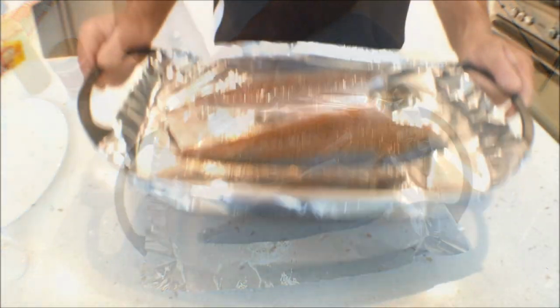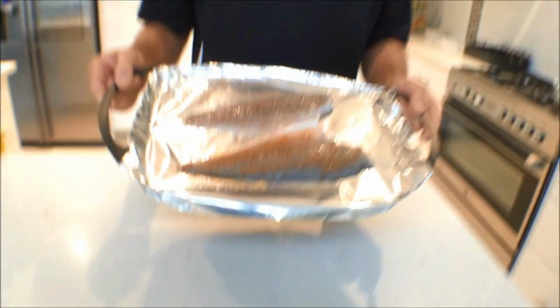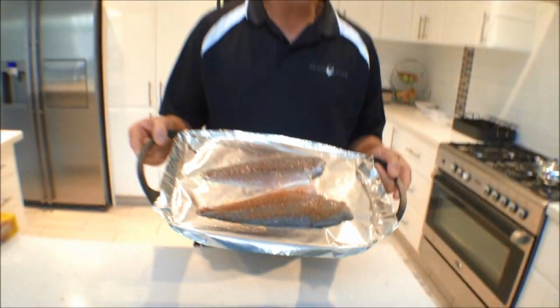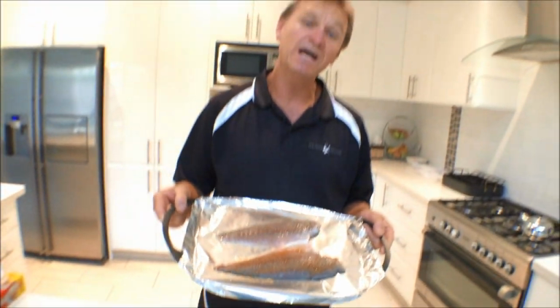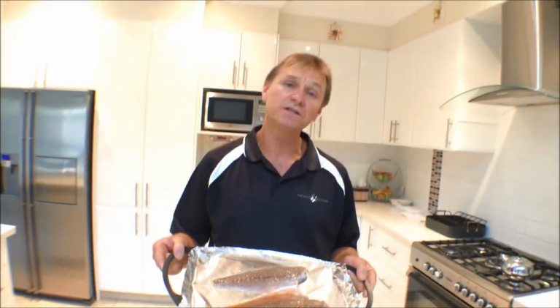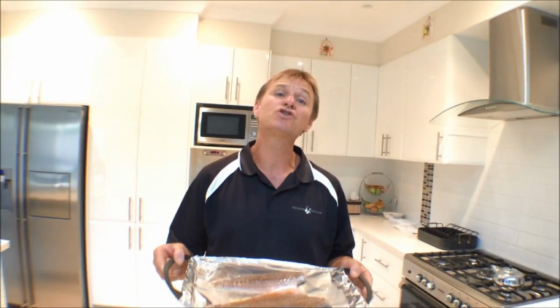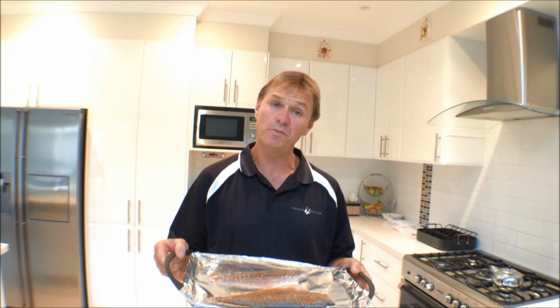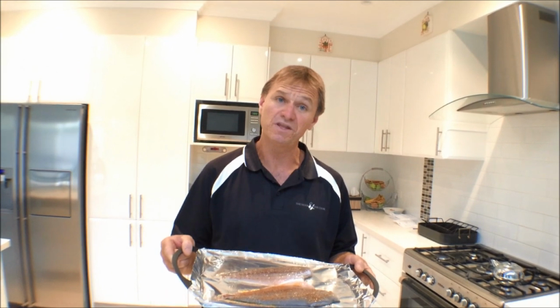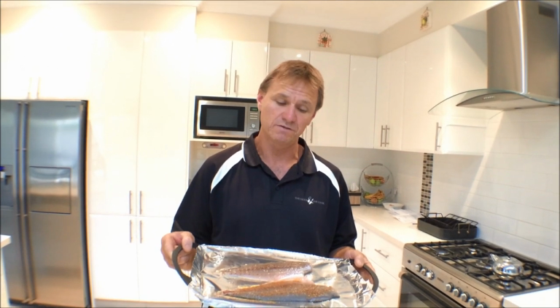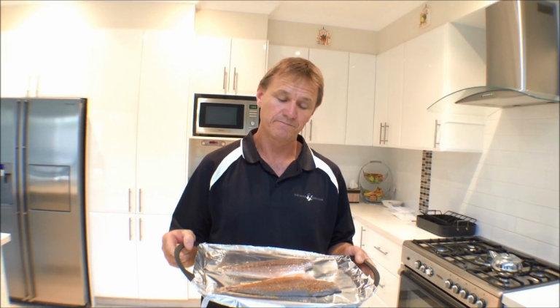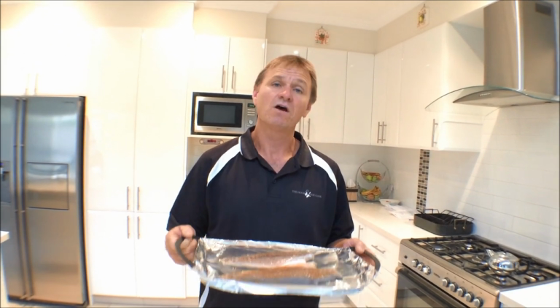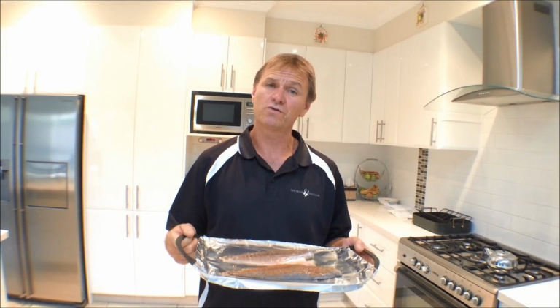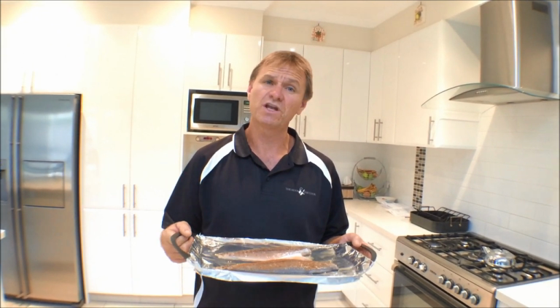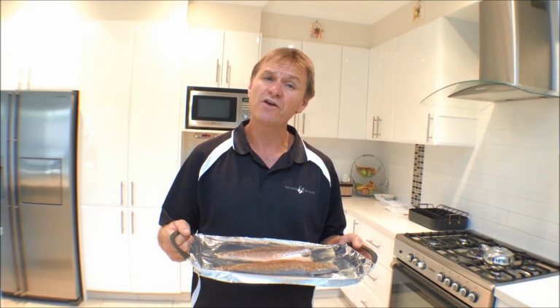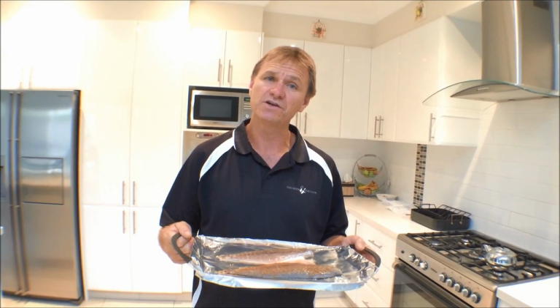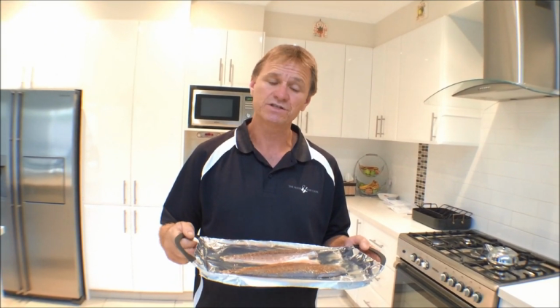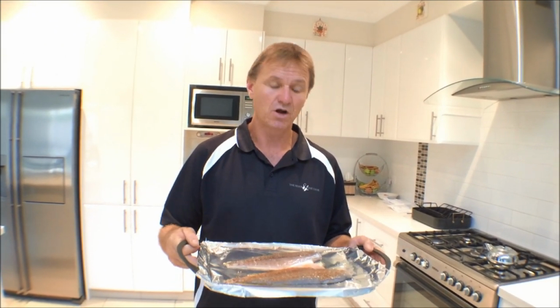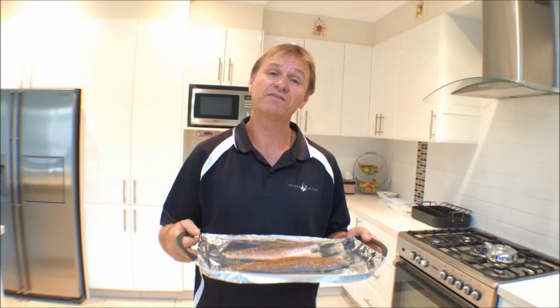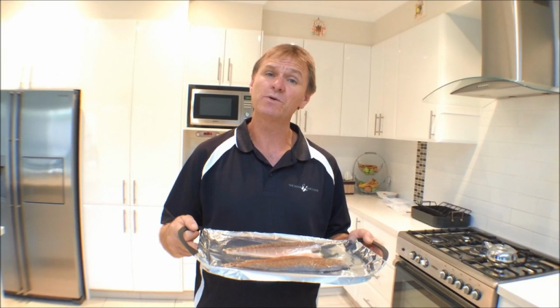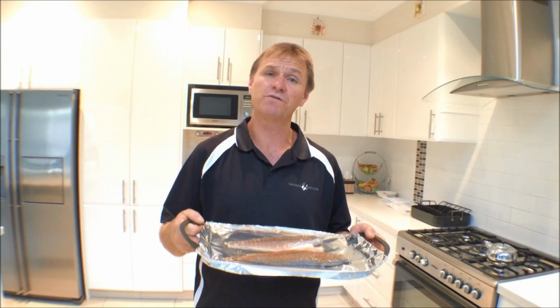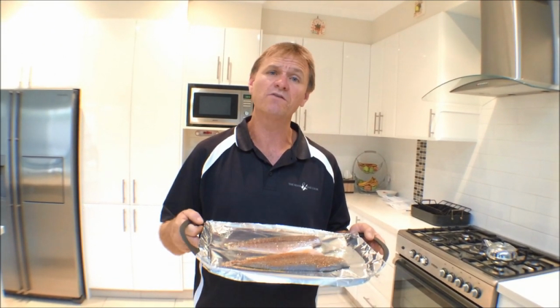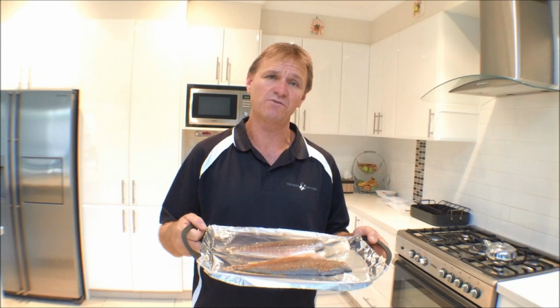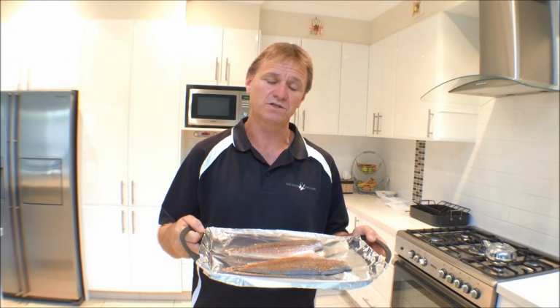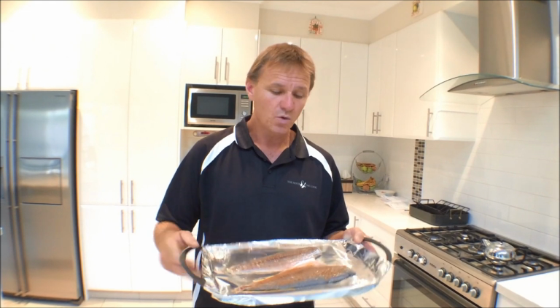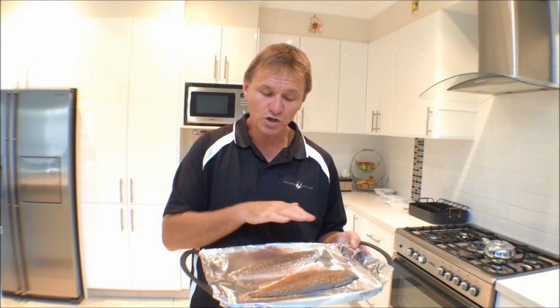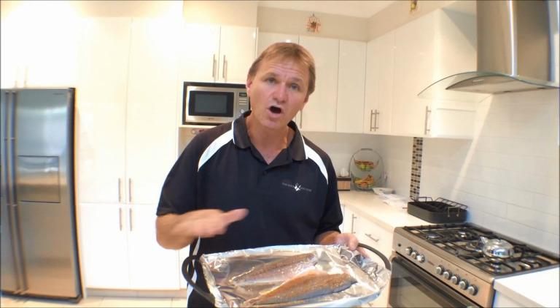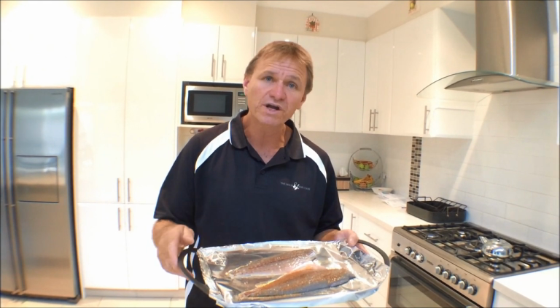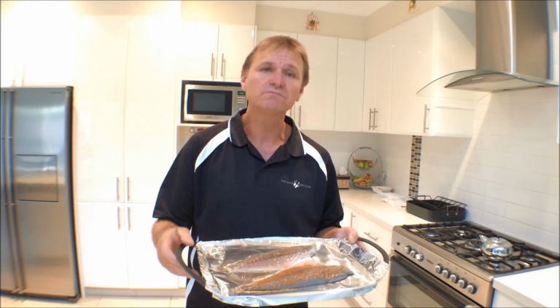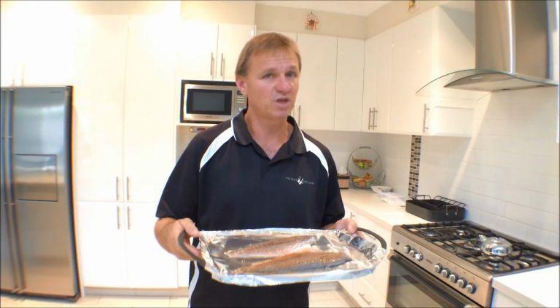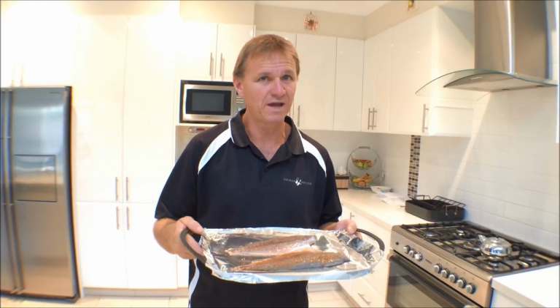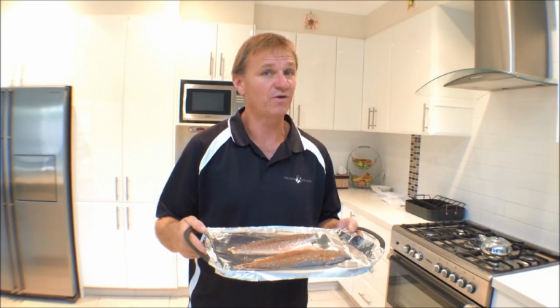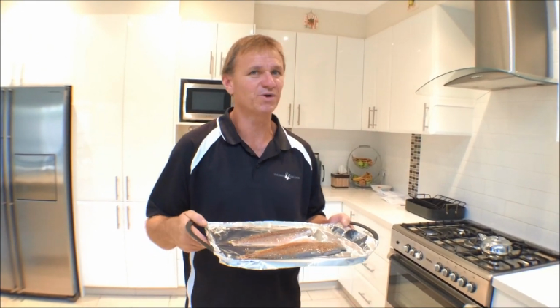I've got my two tailor fillets, it's time to pop them in the oven. I've got the grill set at 180 degrees, and I reckon they'll take anywhere between 5 to 7 minutes. Once they're nice and golden brown, you pull them out — they're ready to eat.